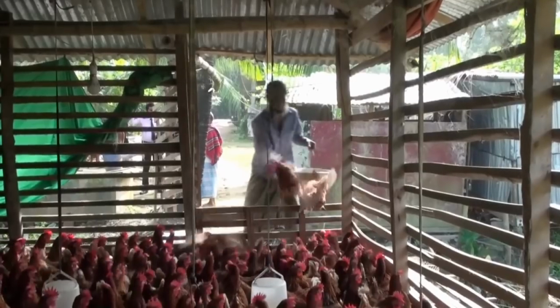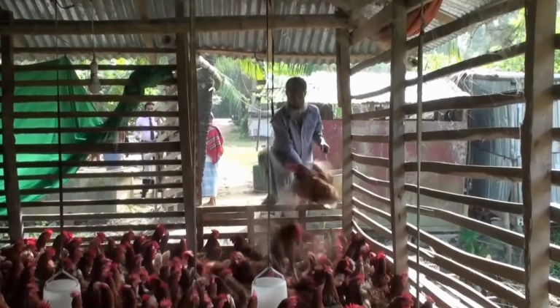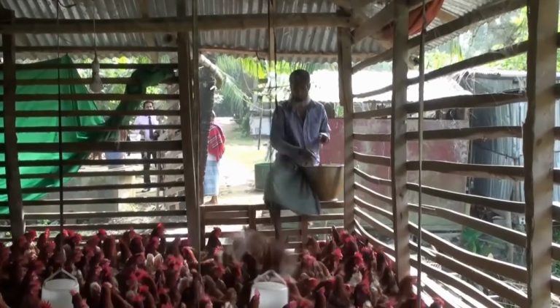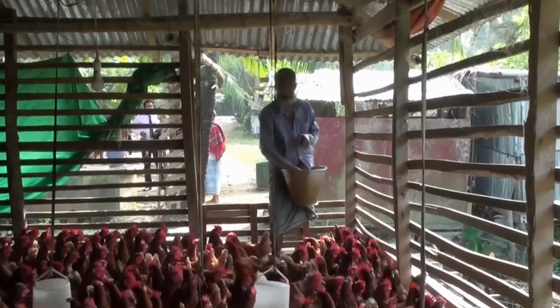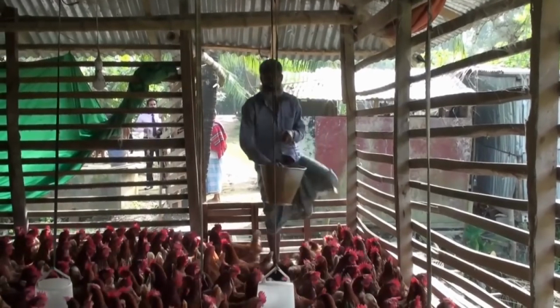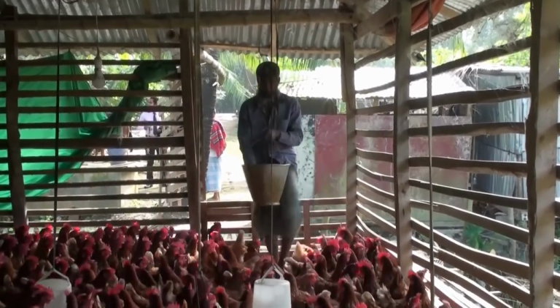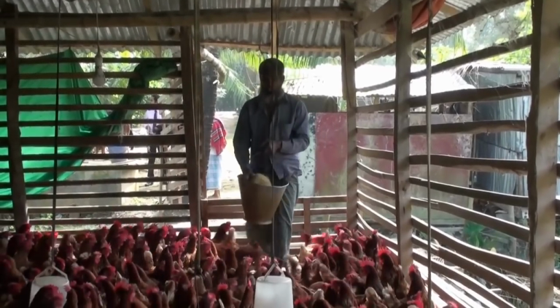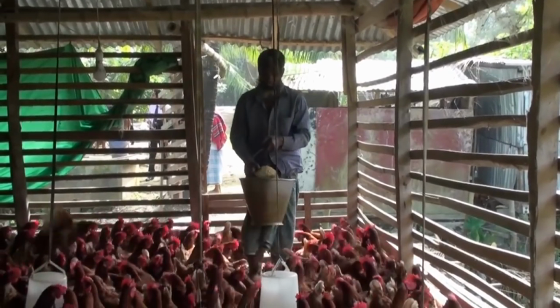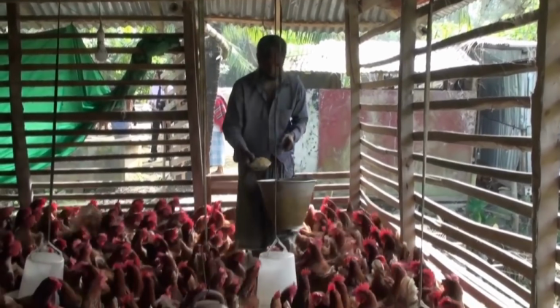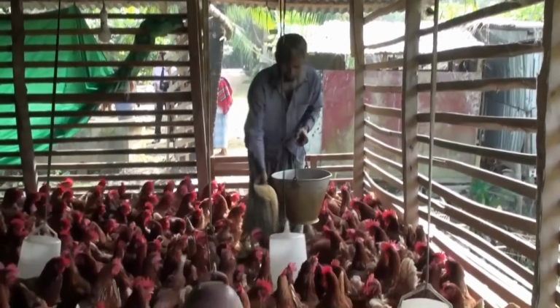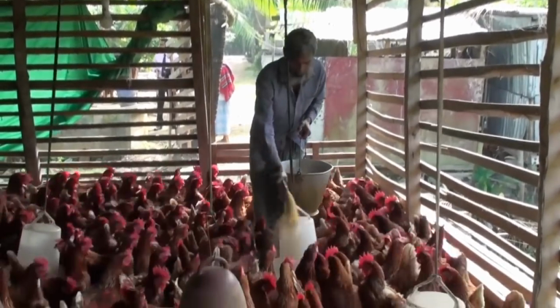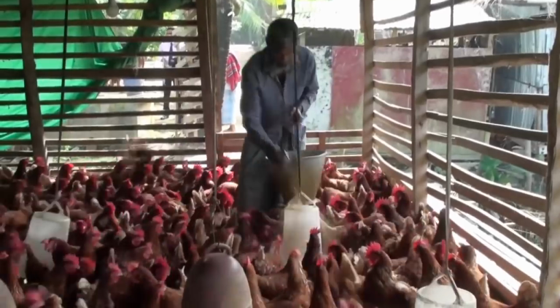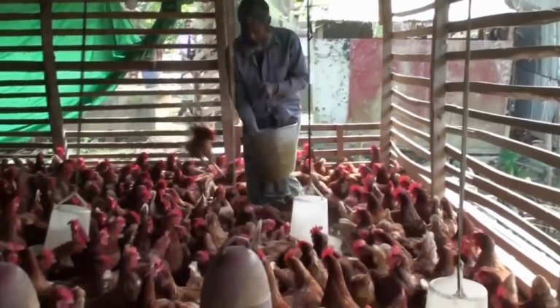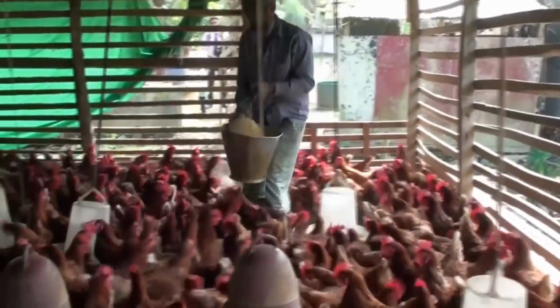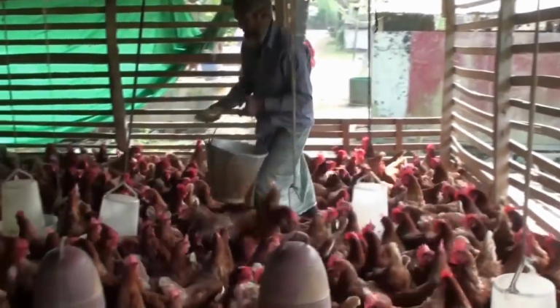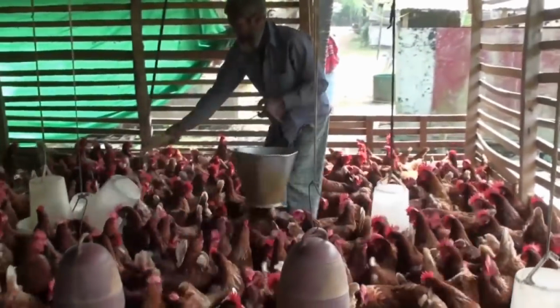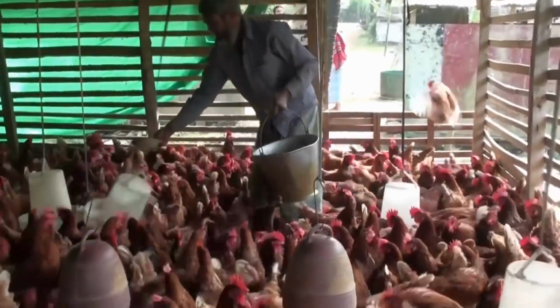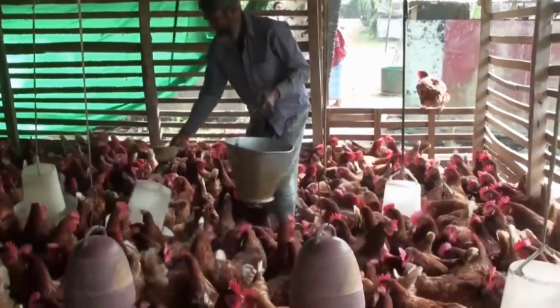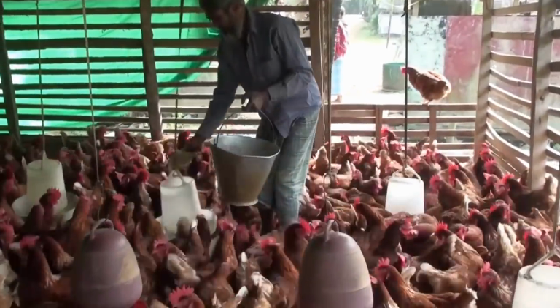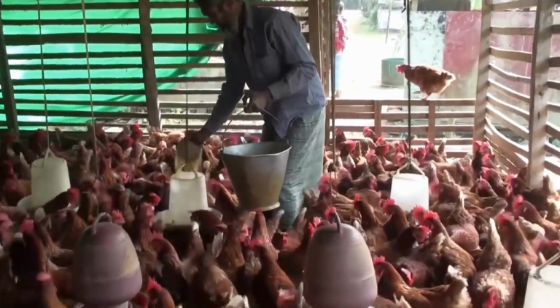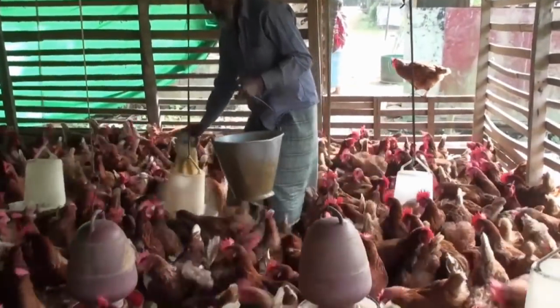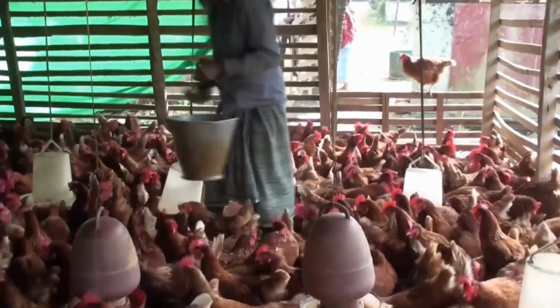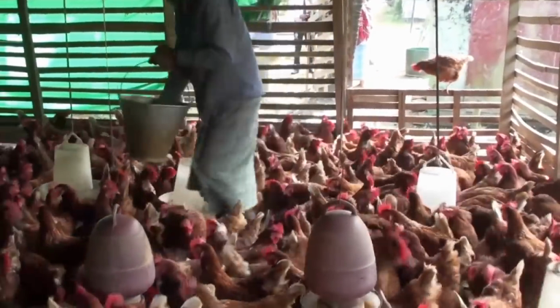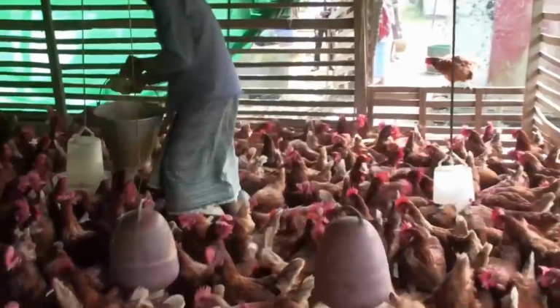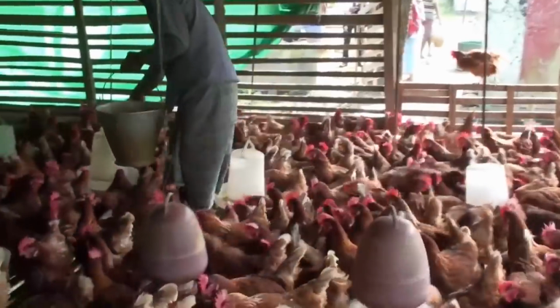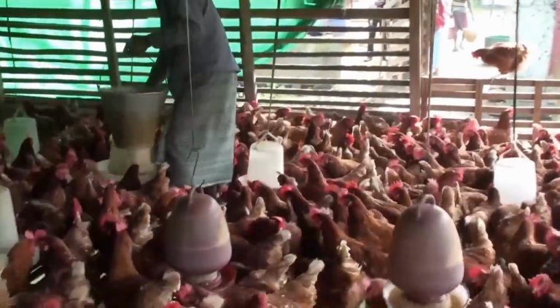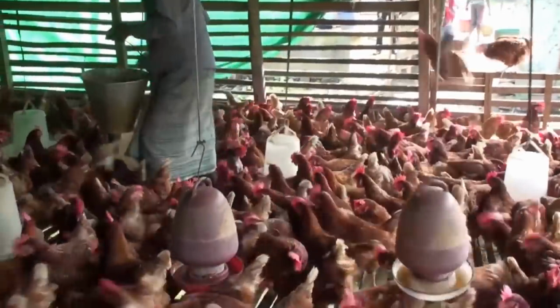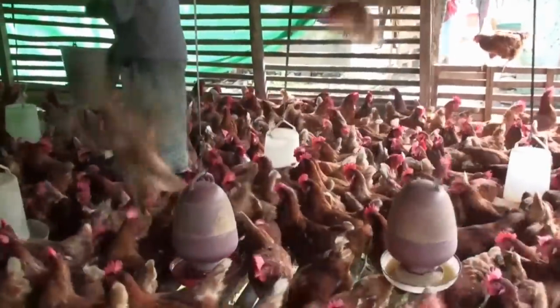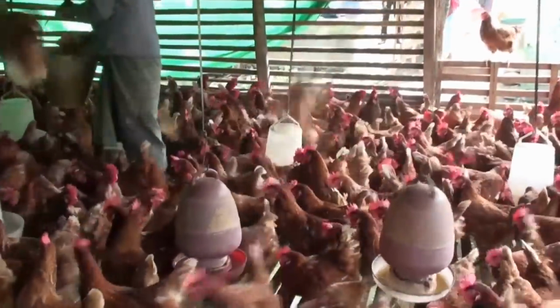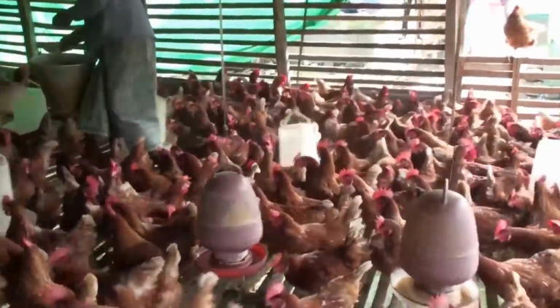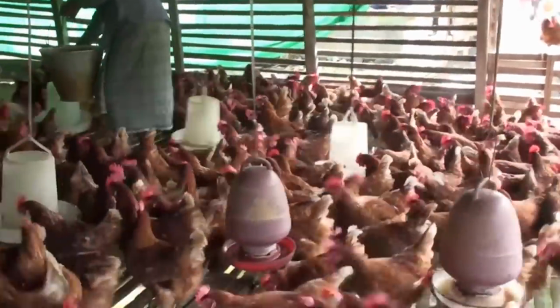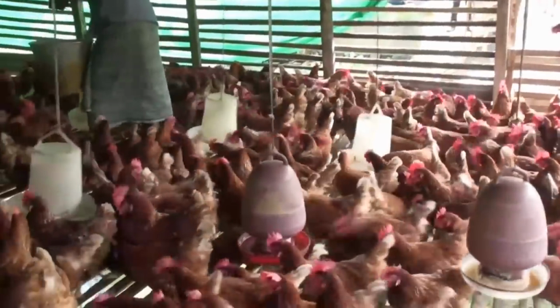Therefore, without the cost of purchasing fish food and fertilizer, the production of significant quantities of fish can be increased. The same land is used for two purposes, so the maximum use of land is ensured.